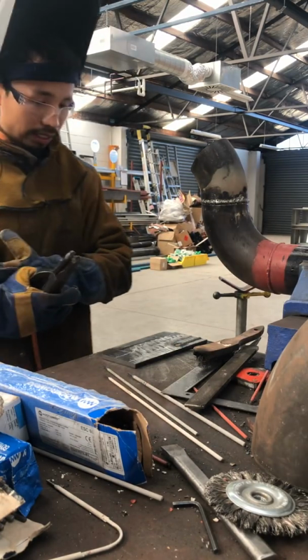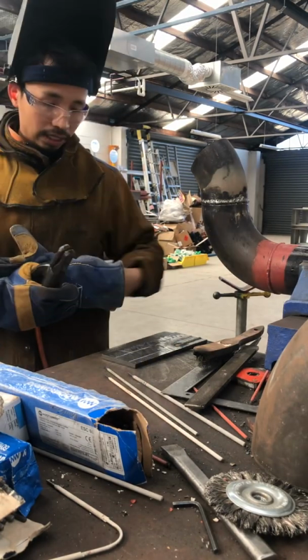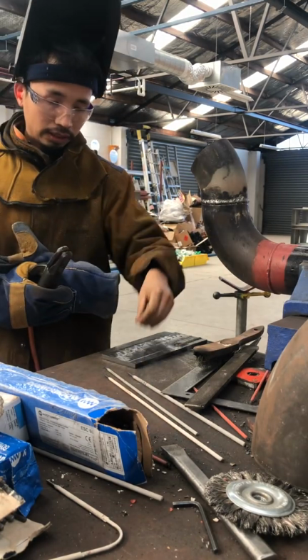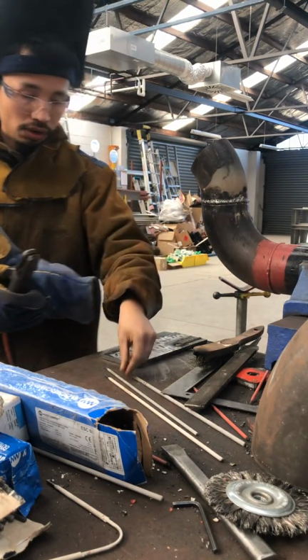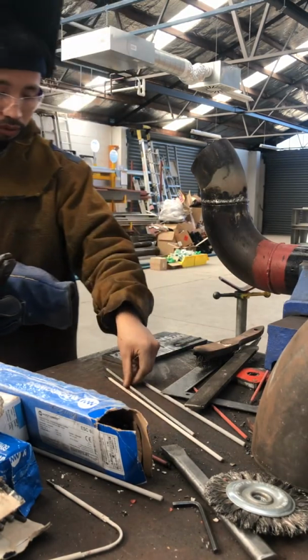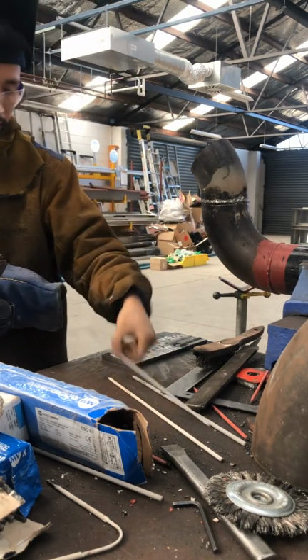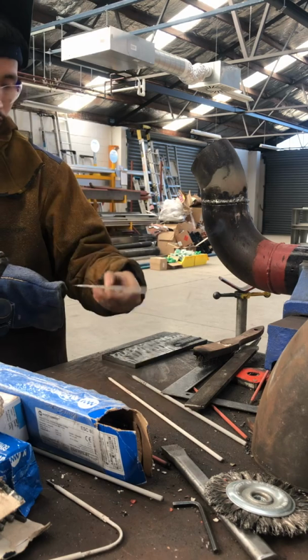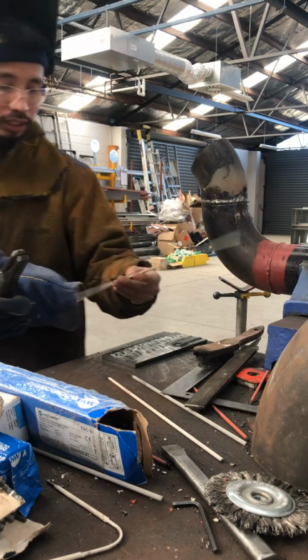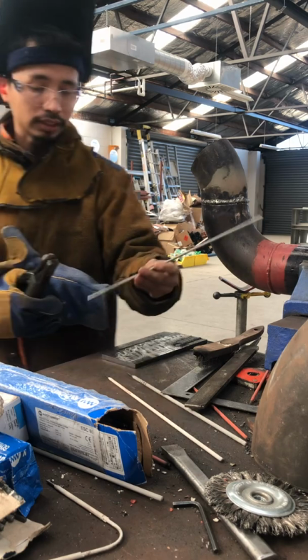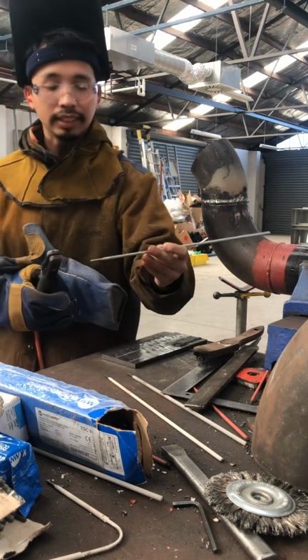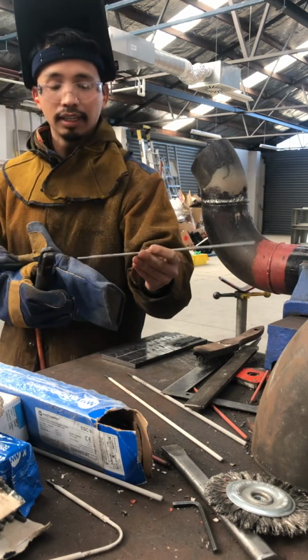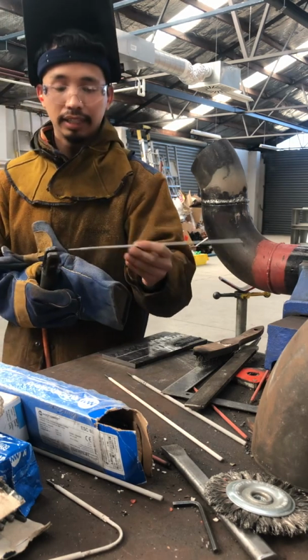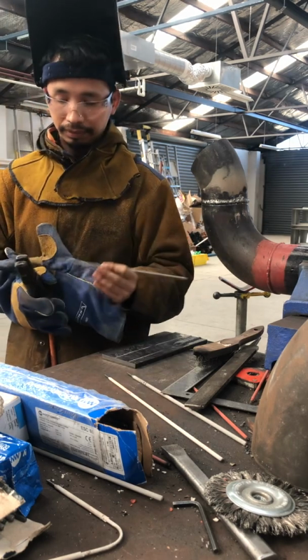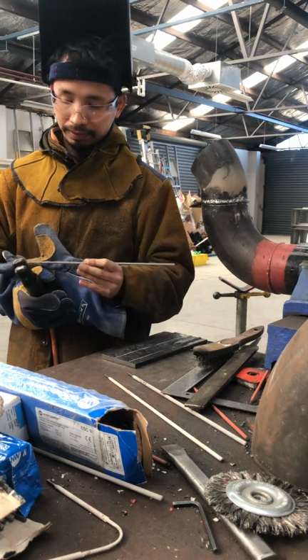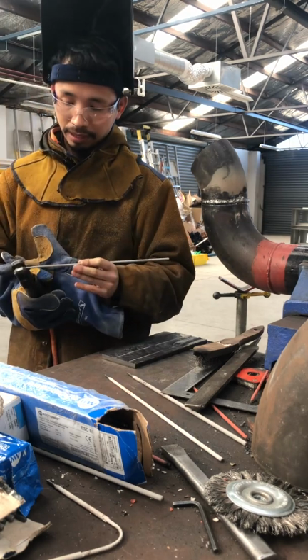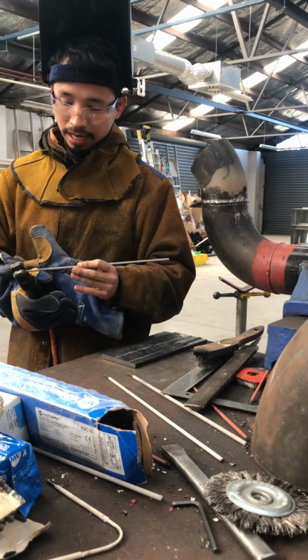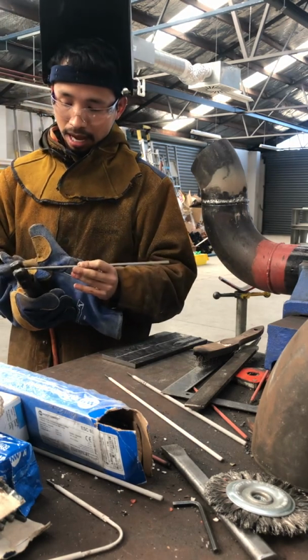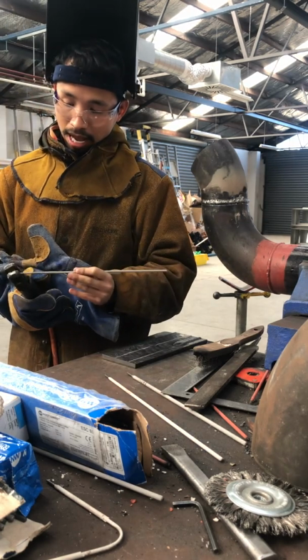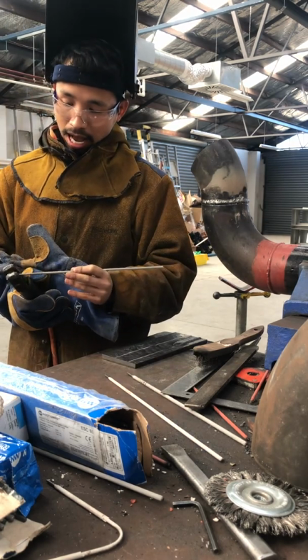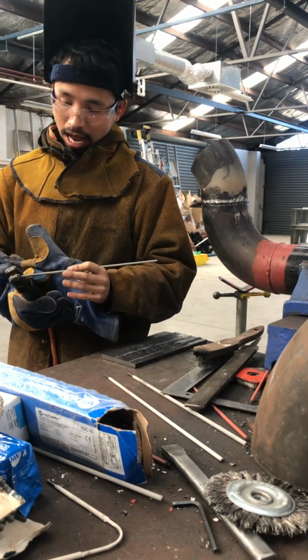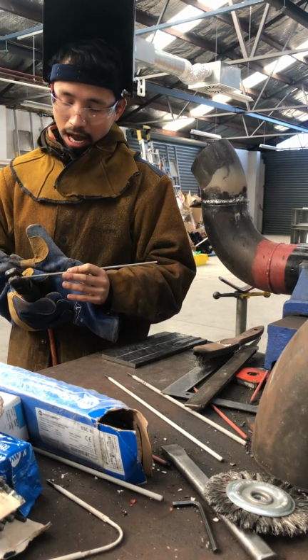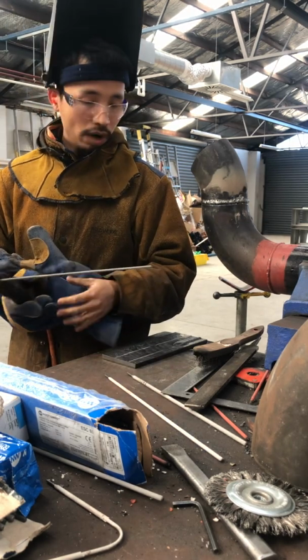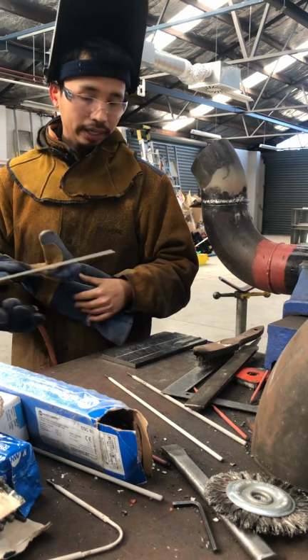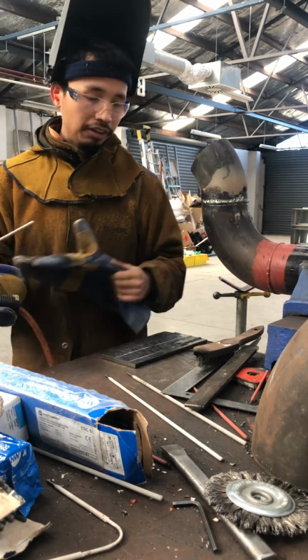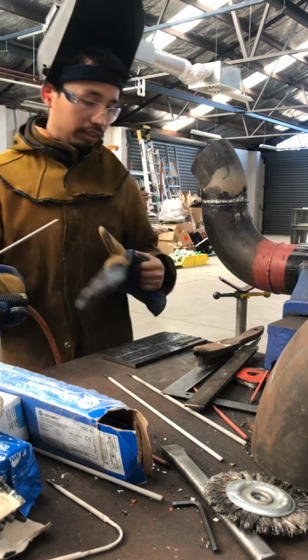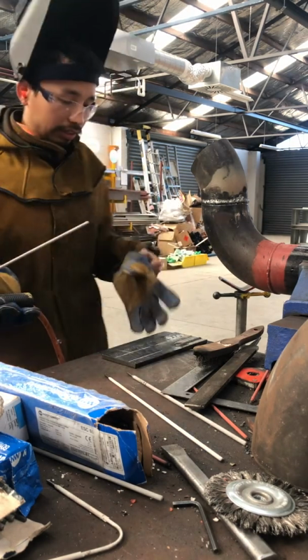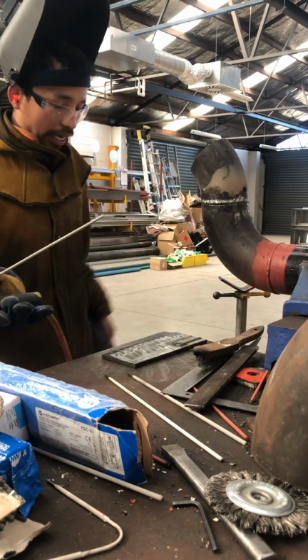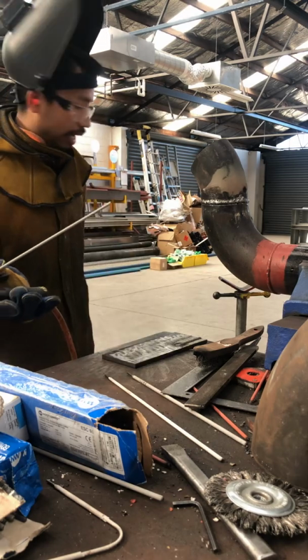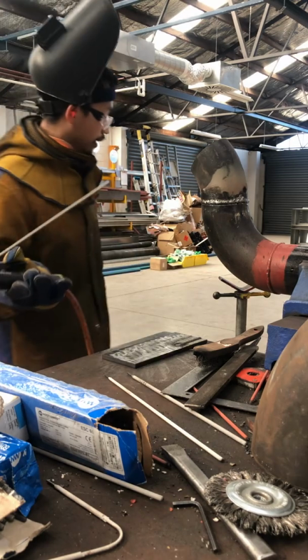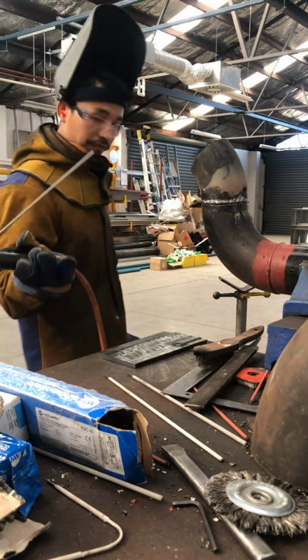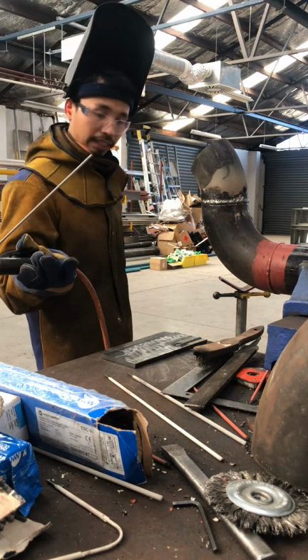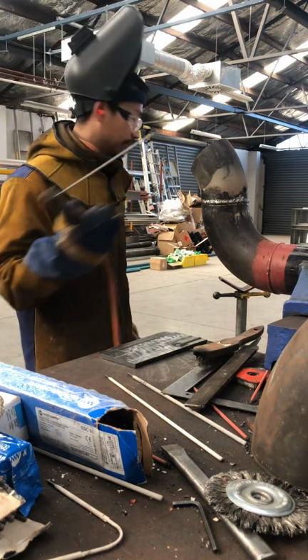The second rod is 6013. I weld at 150 amps.